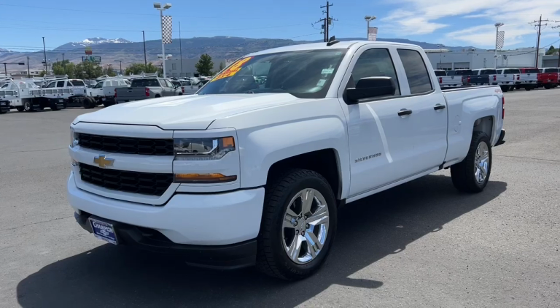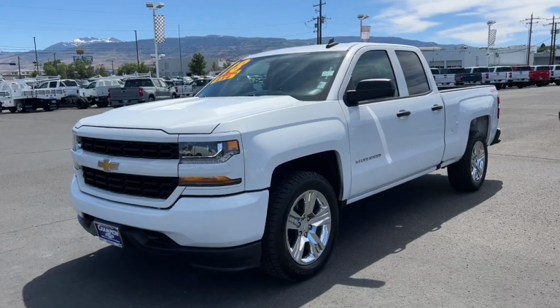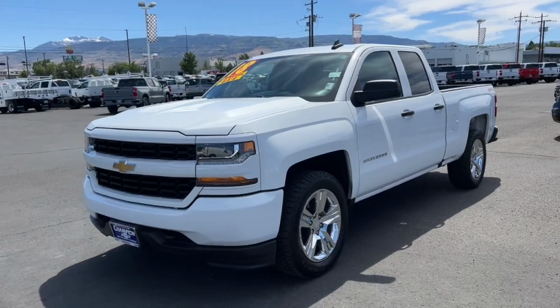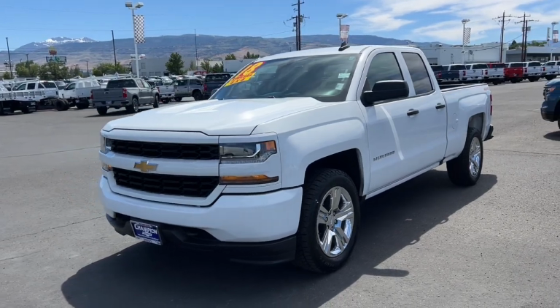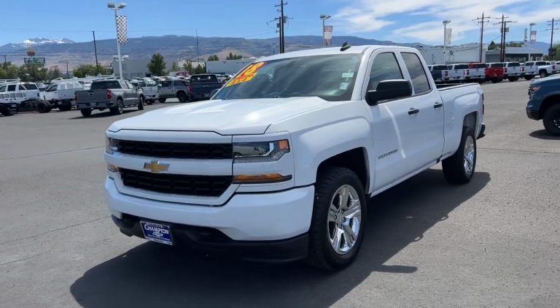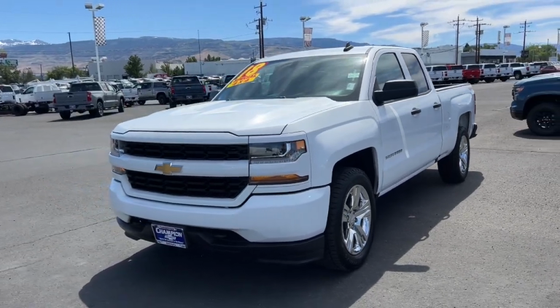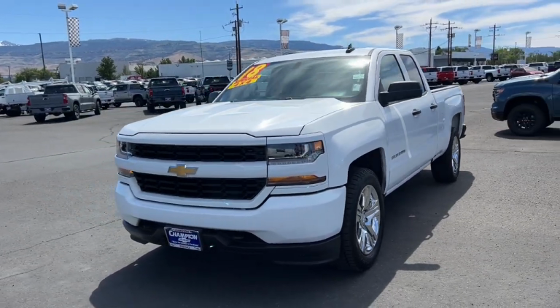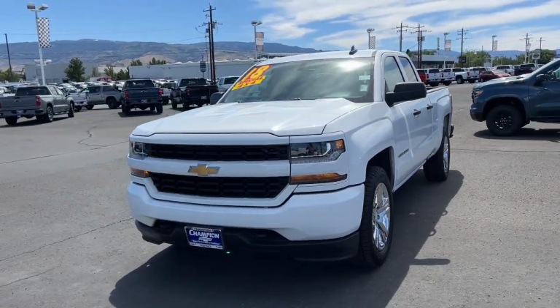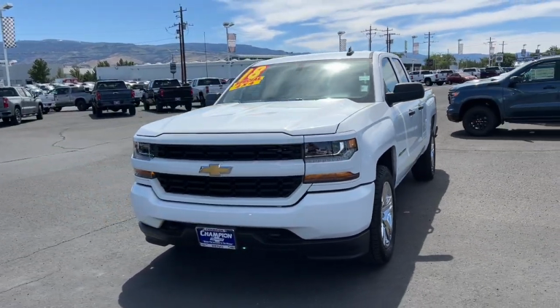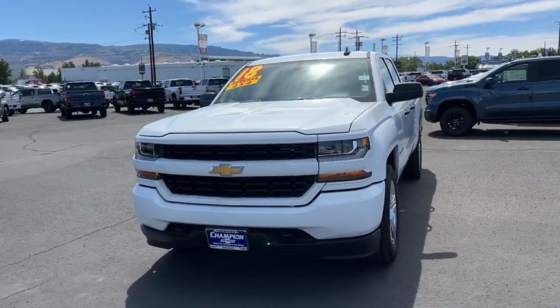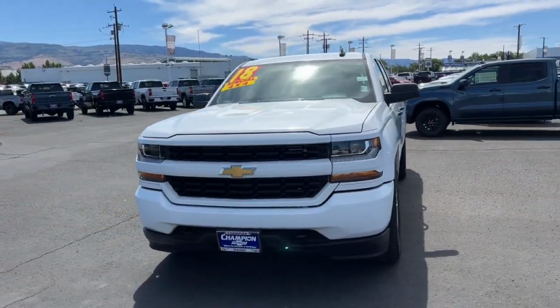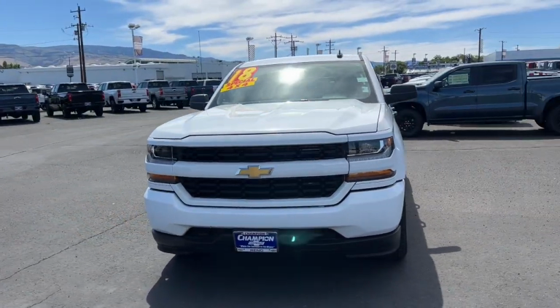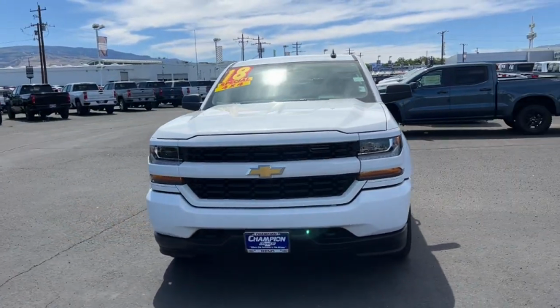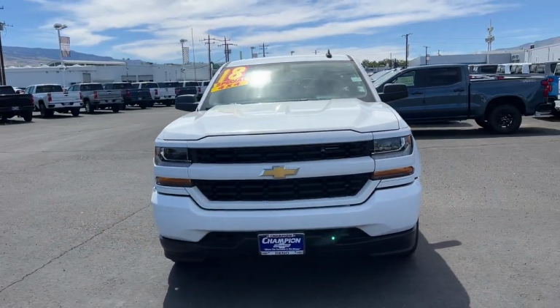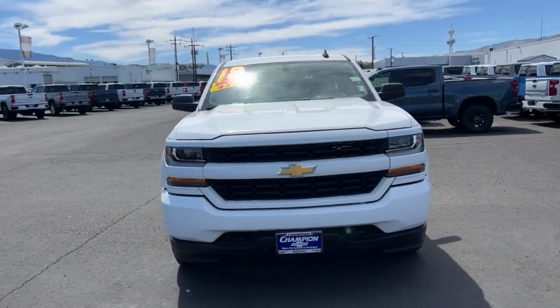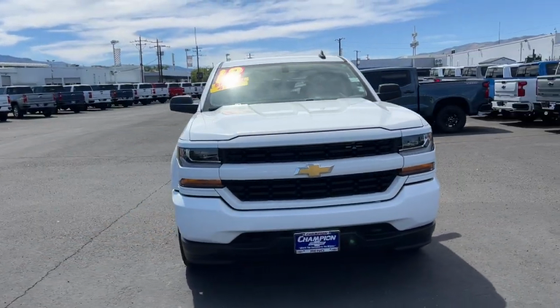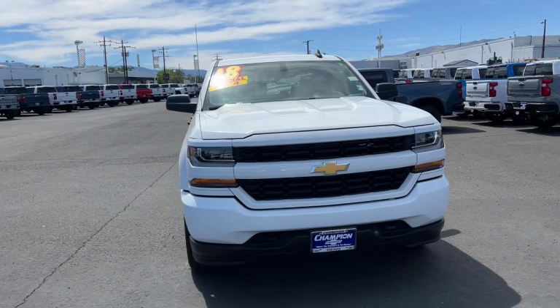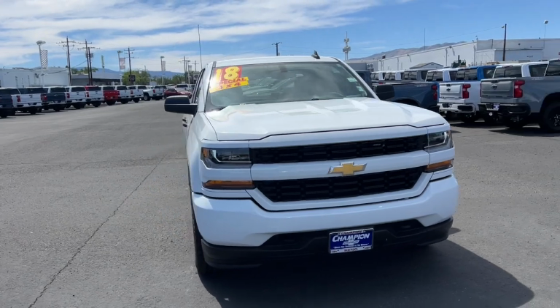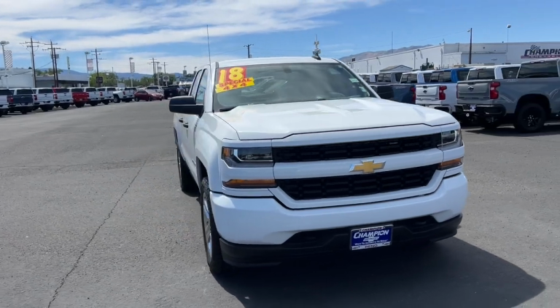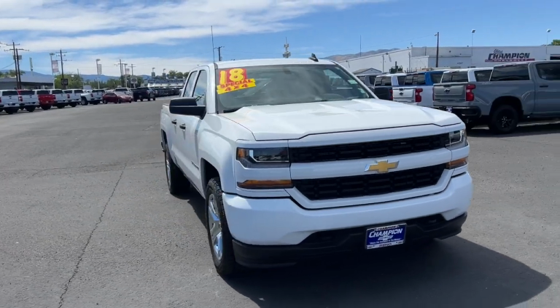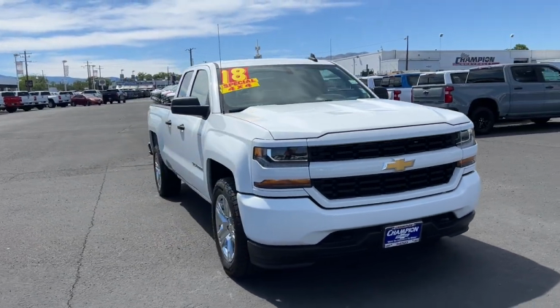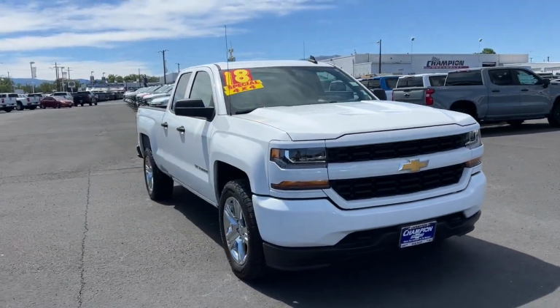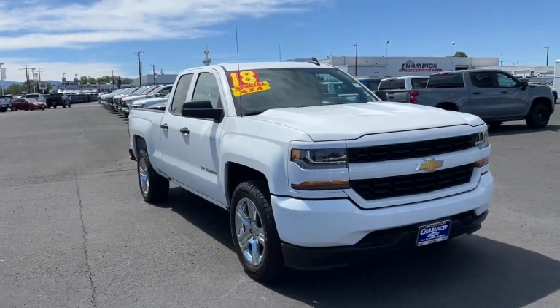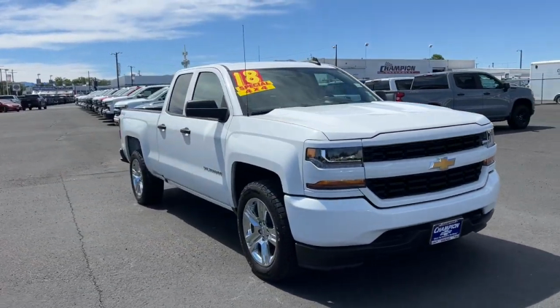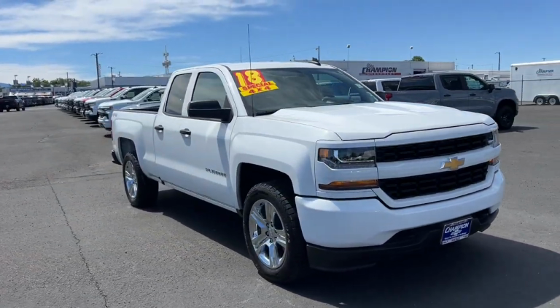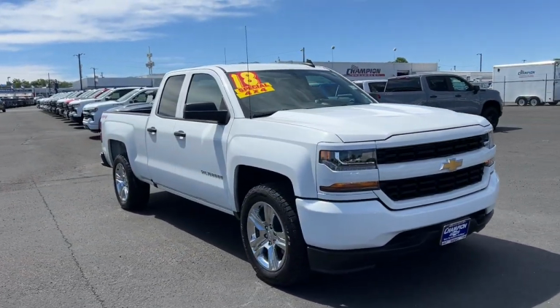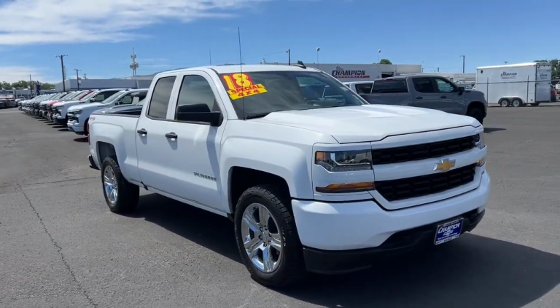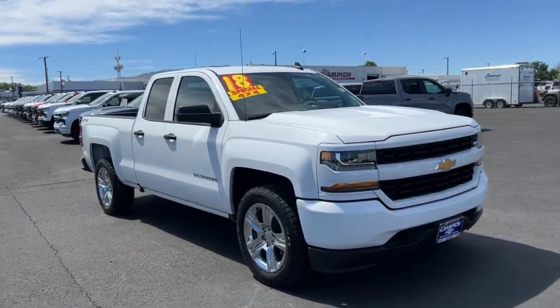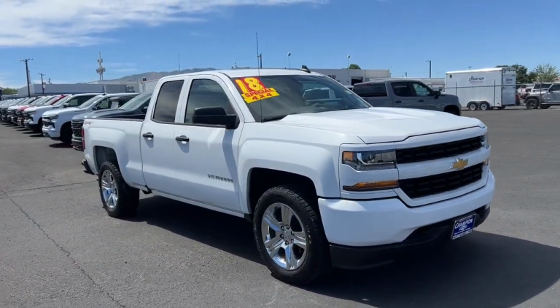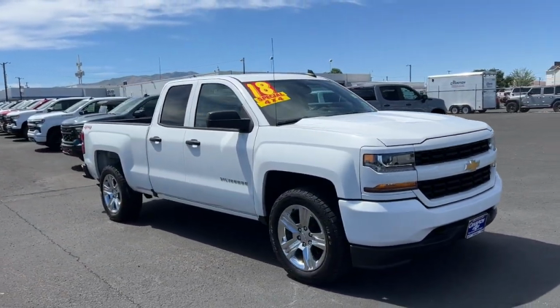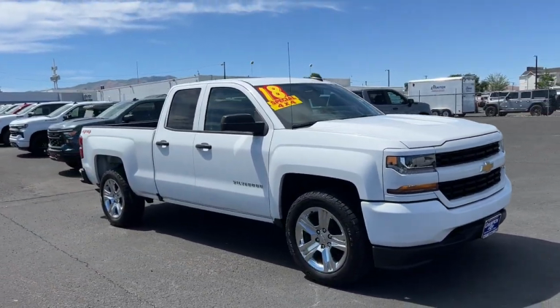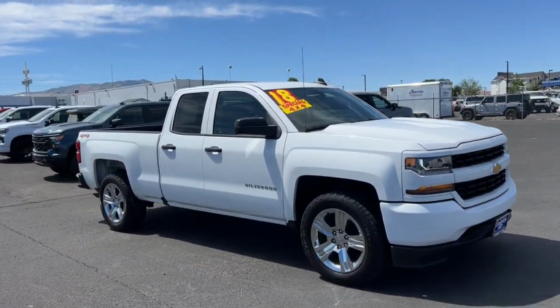You will be amazed by this 2018 Chevrolet Silverado 1500. This vehicle is an outstanding buy with fewer than 150,000 miles on the odometer.